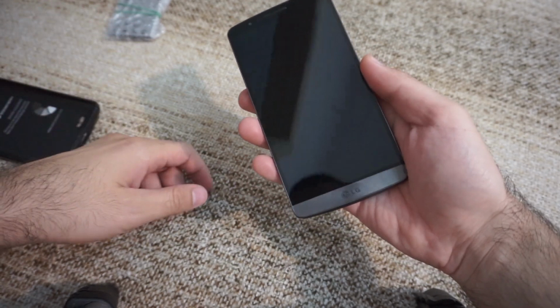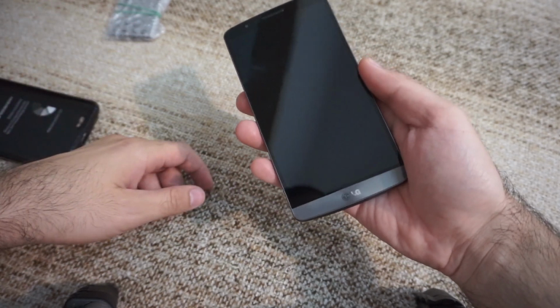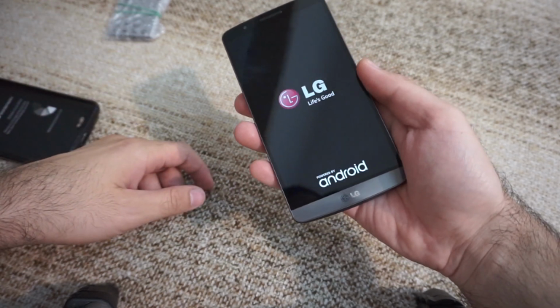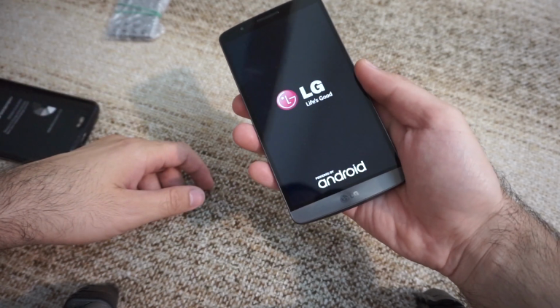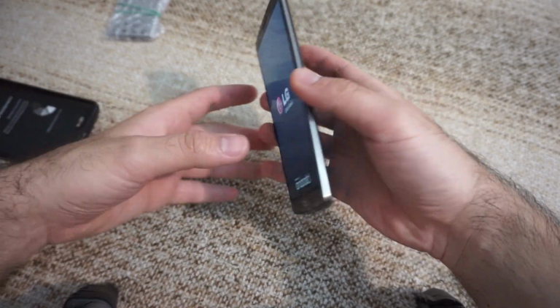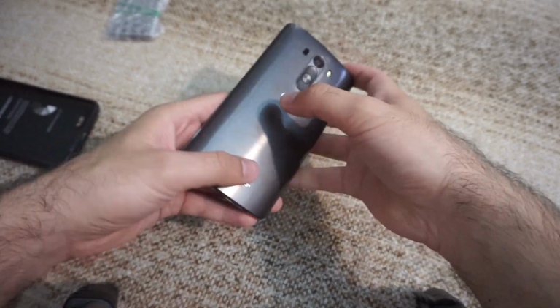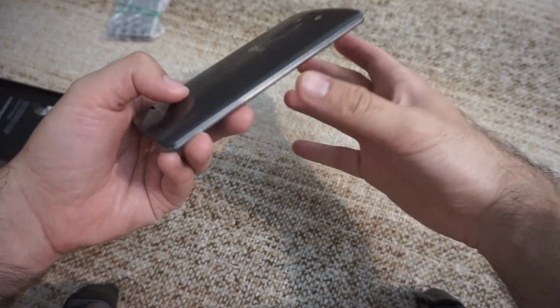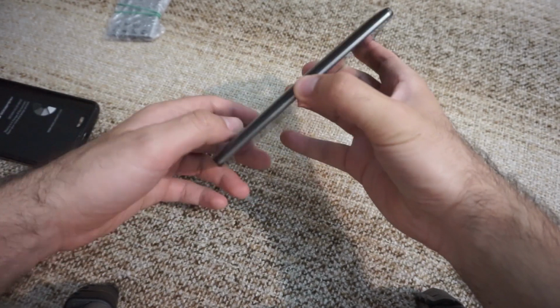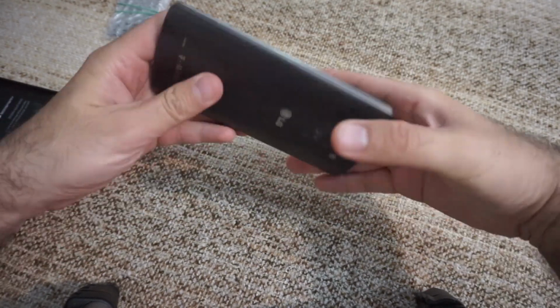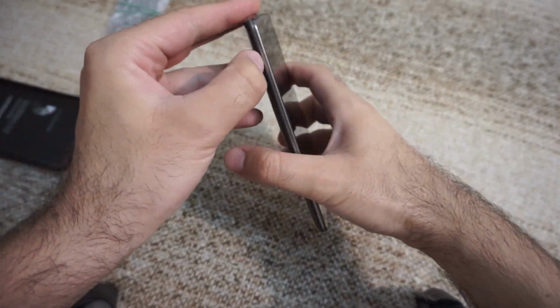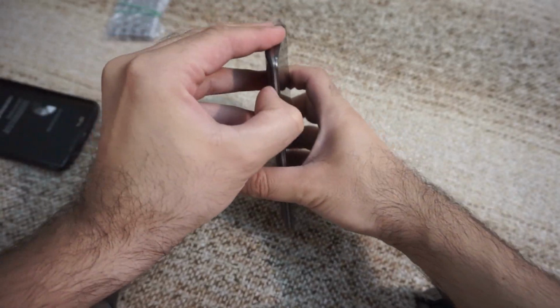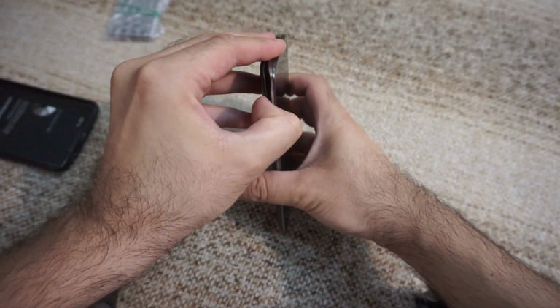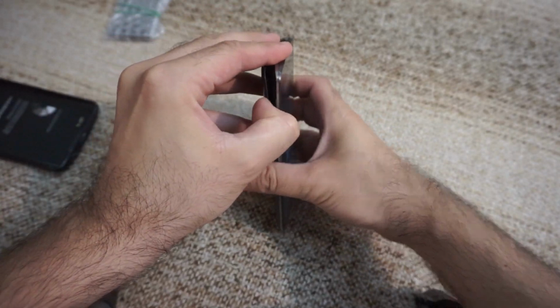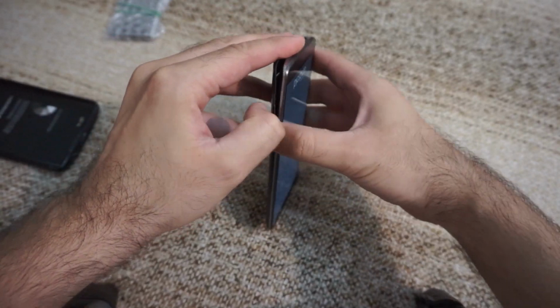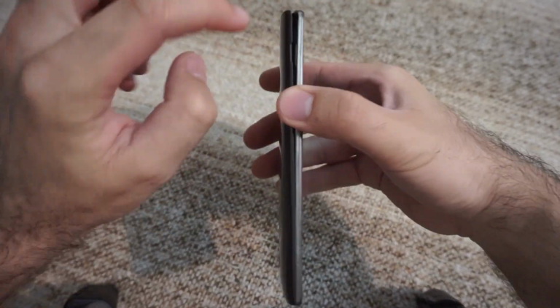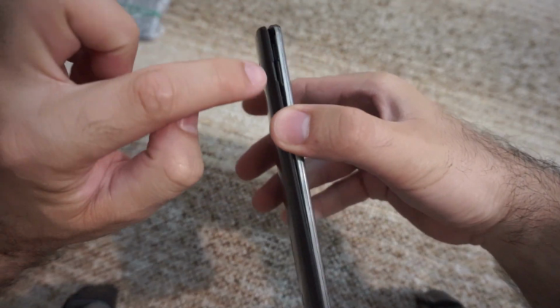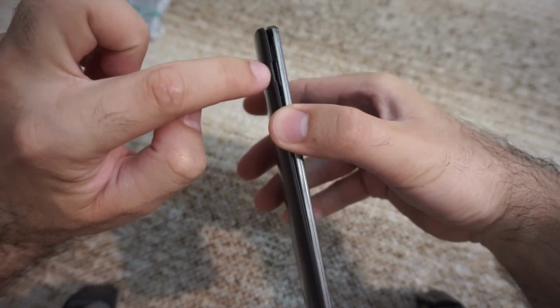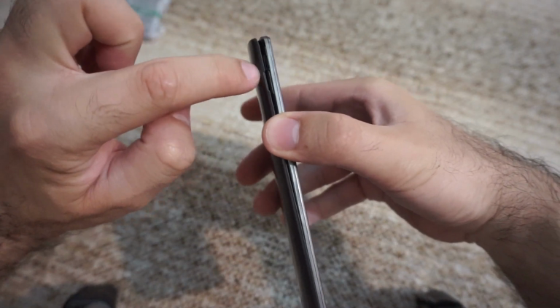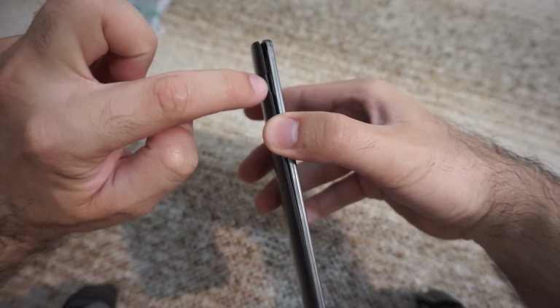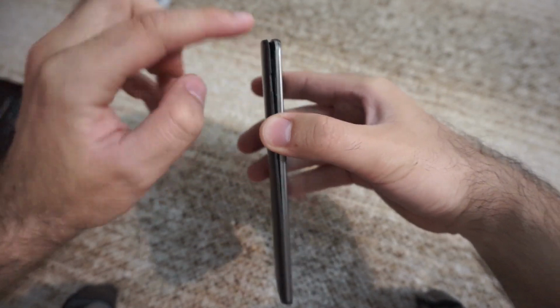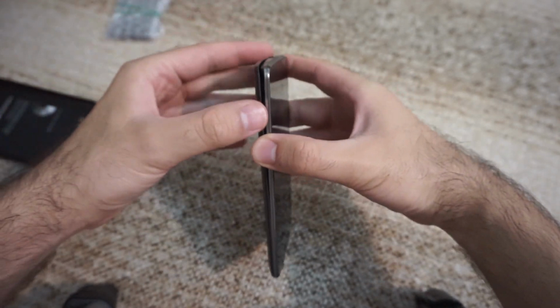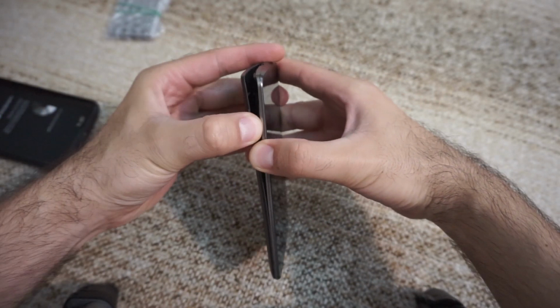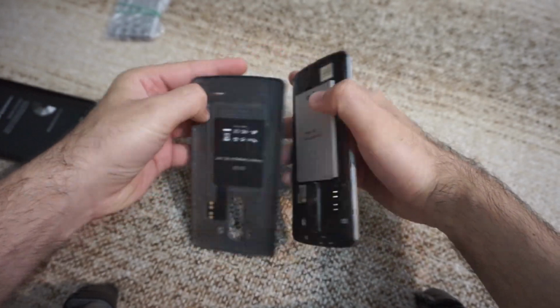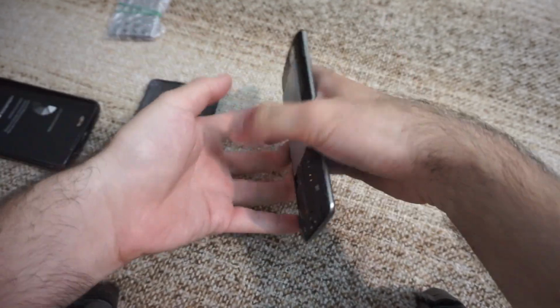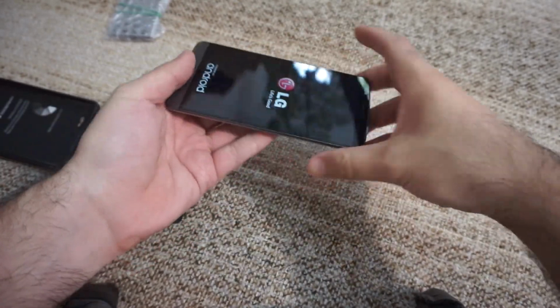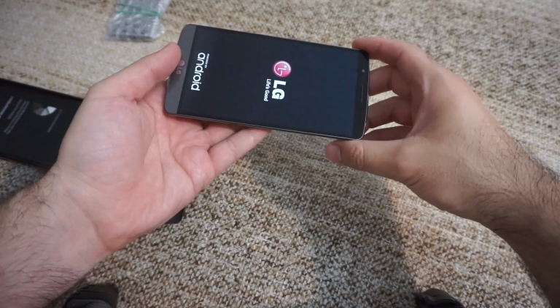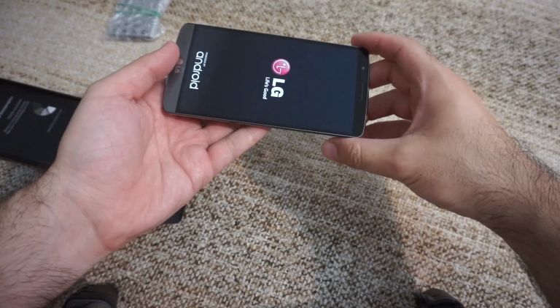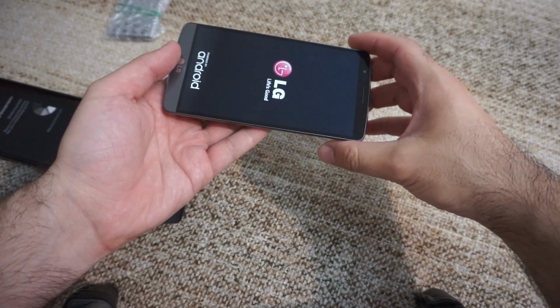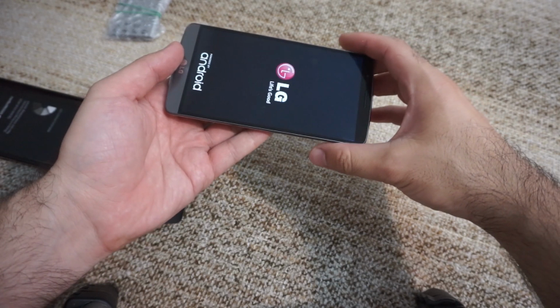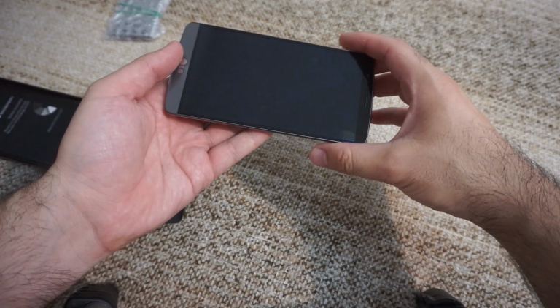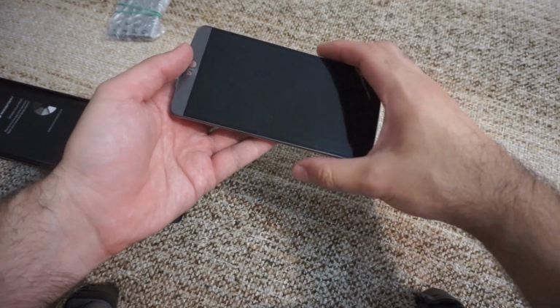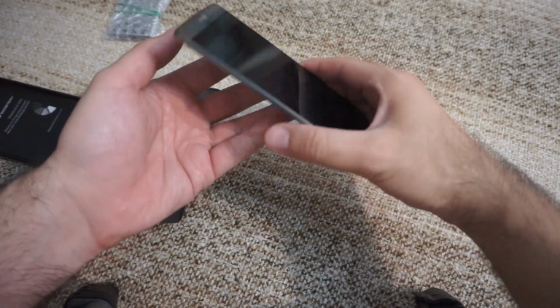So let's remove the battery — you have a small opening there. It's still running... stopping.